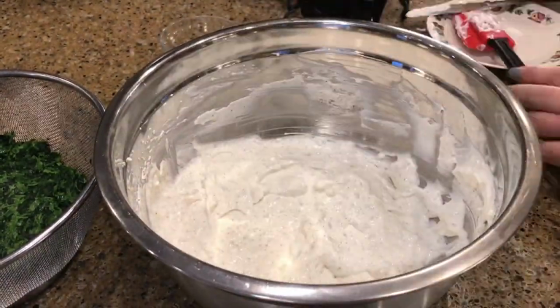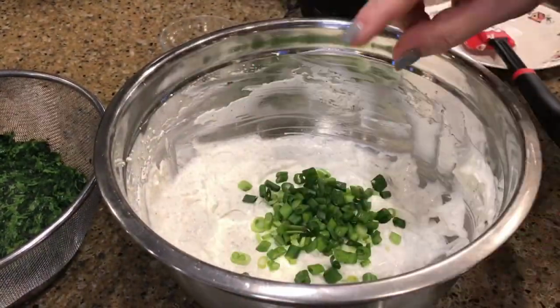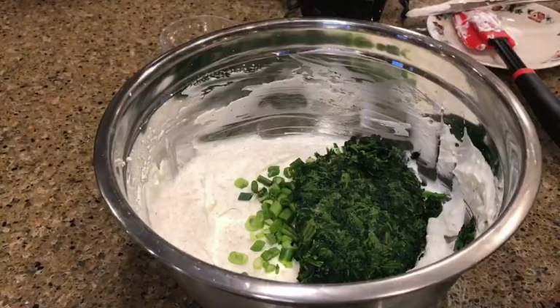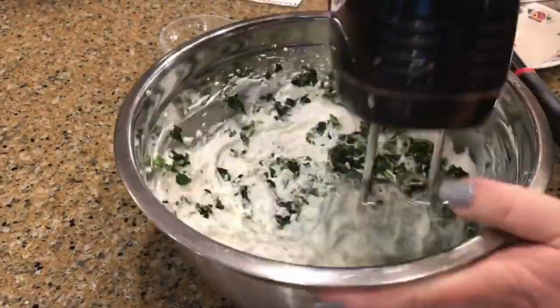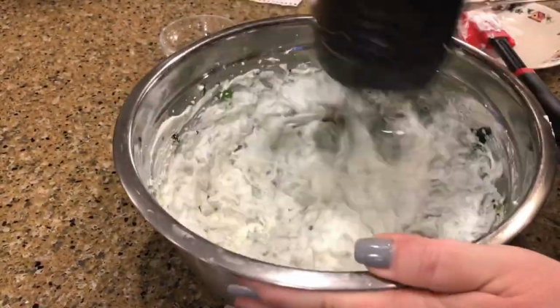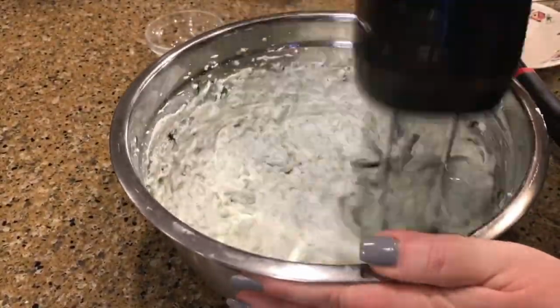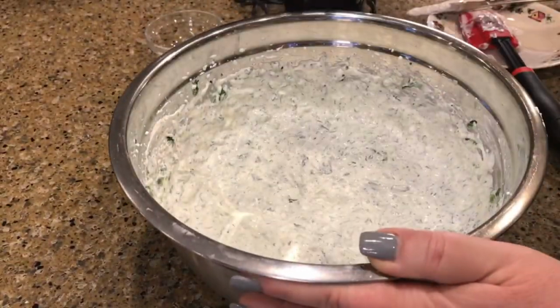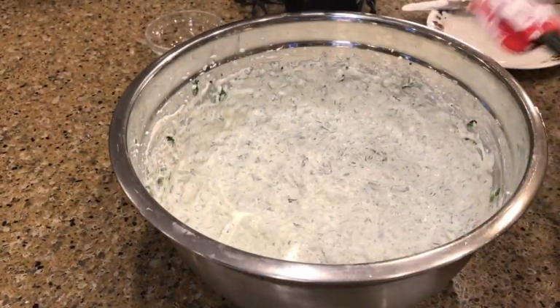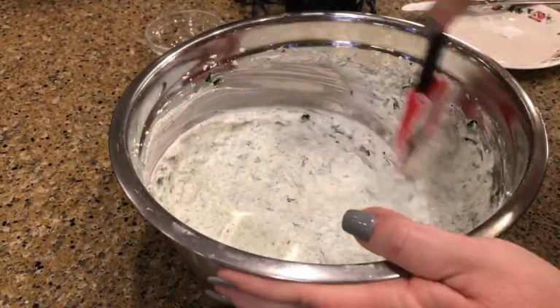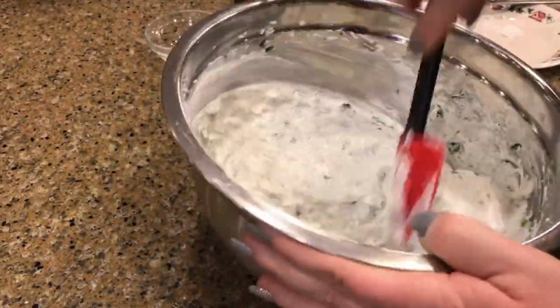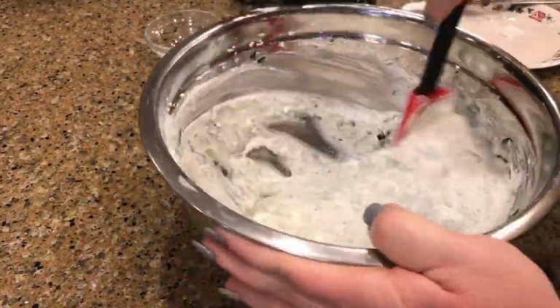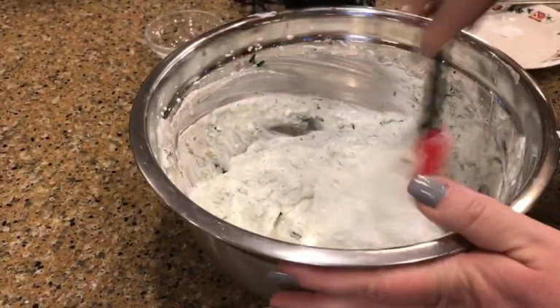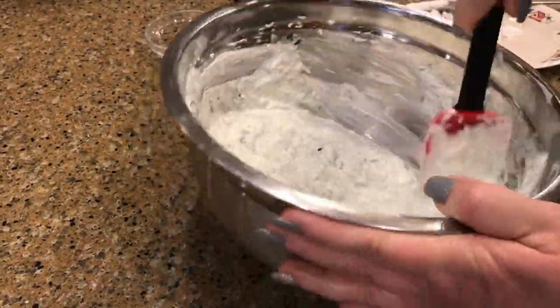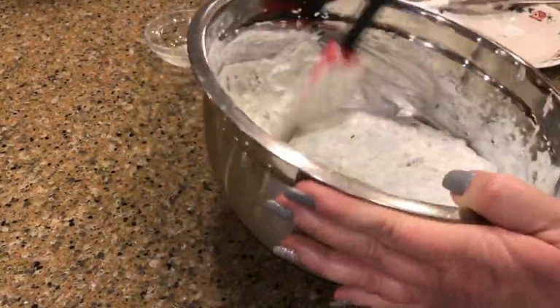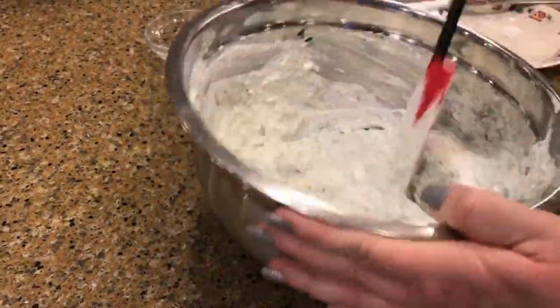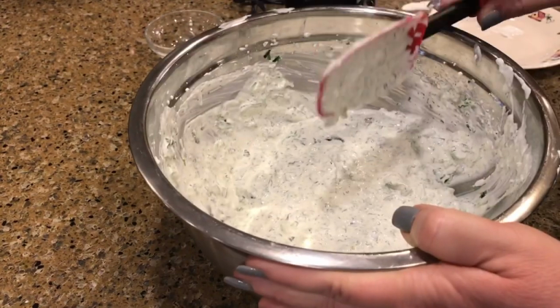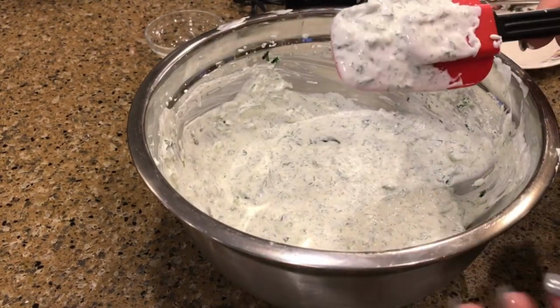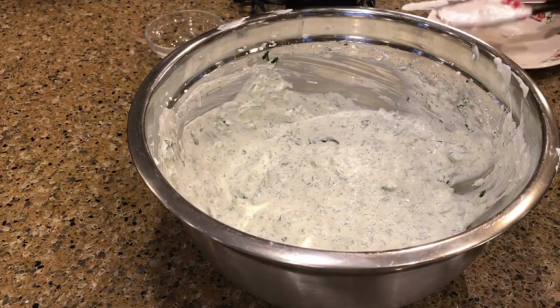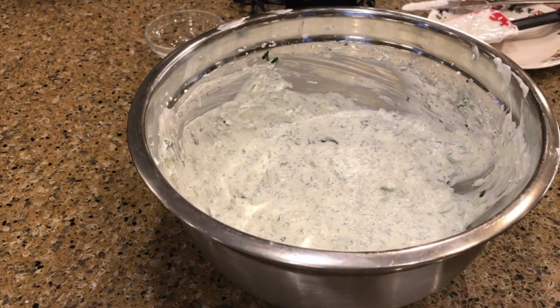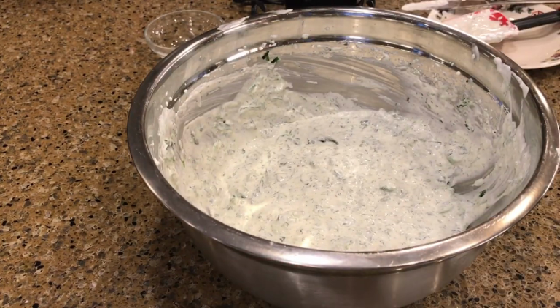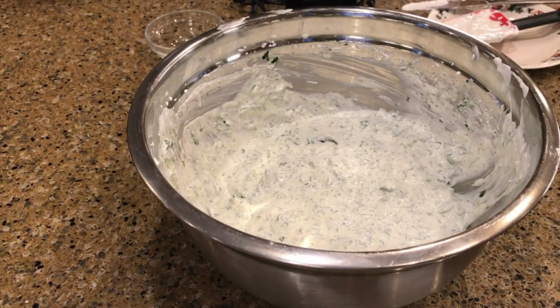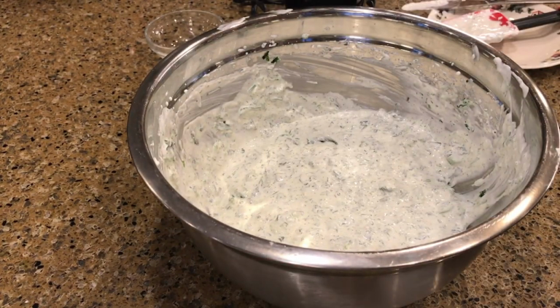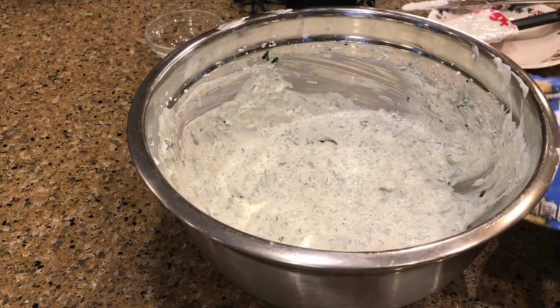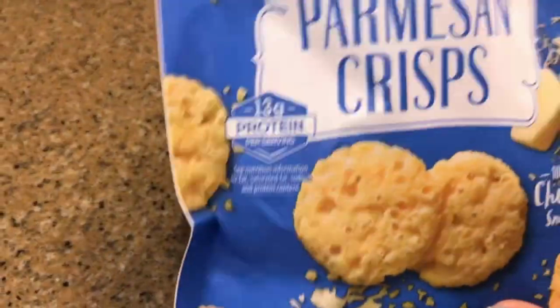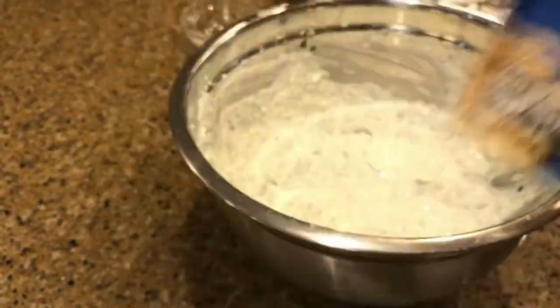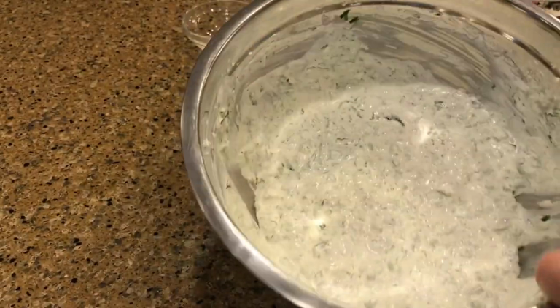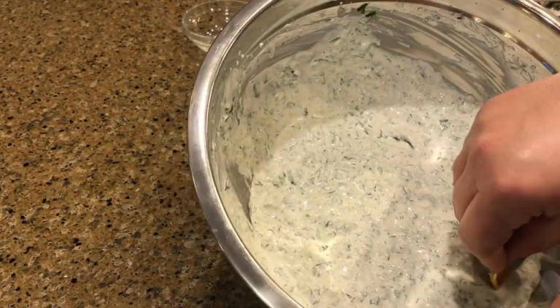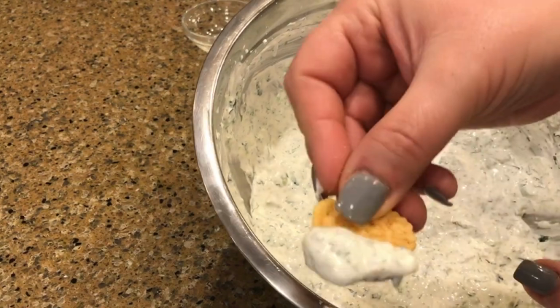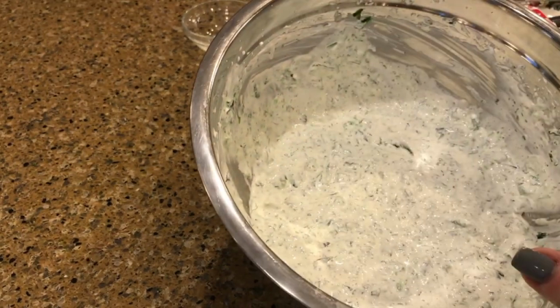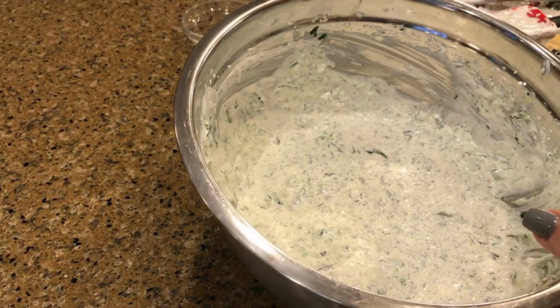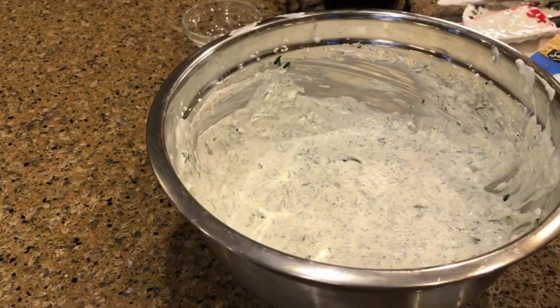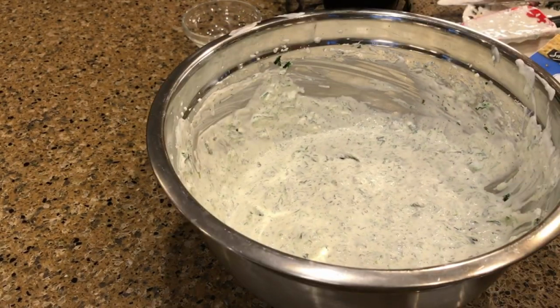Now add green onions and the spinach and give it another mix. I'll have the complete recipe listed in the description box below. This is really good with those Parmesan crisps — yummy!